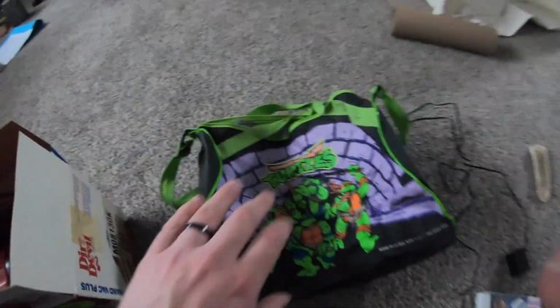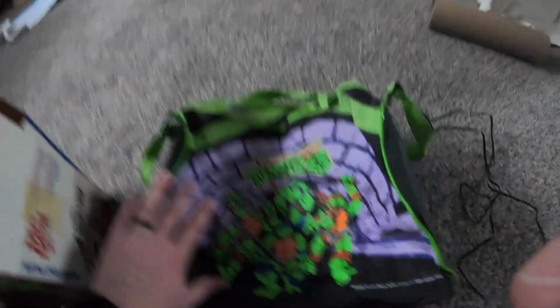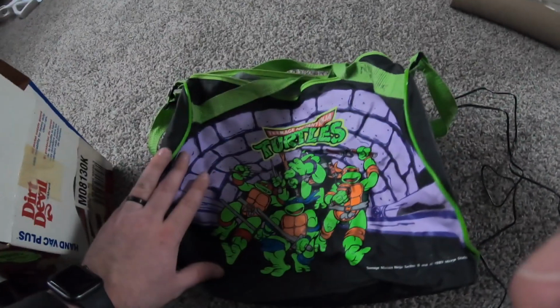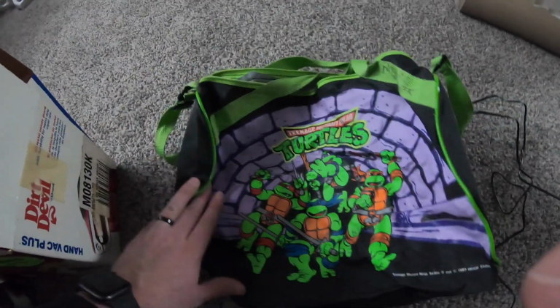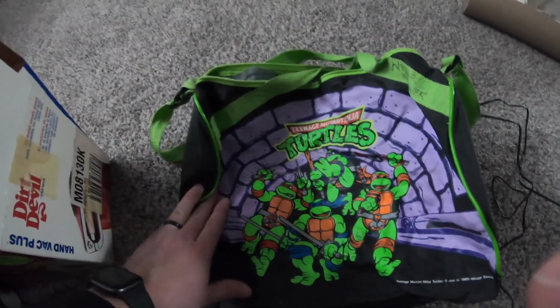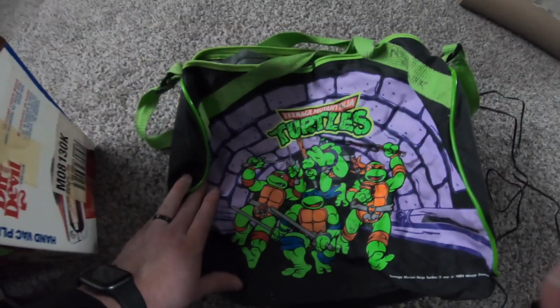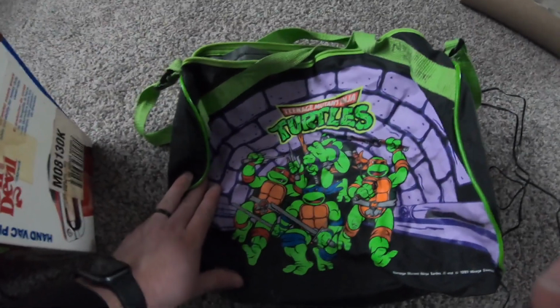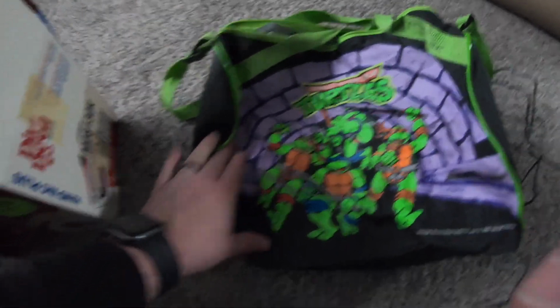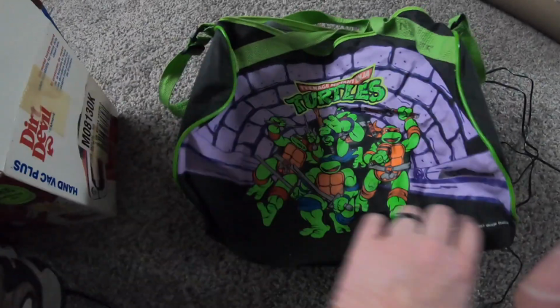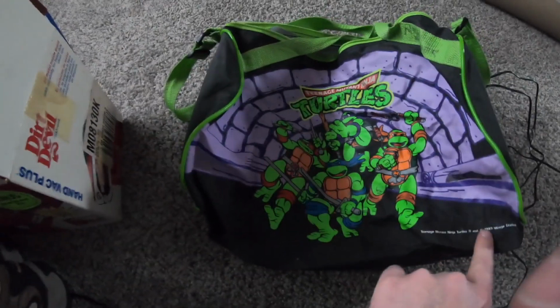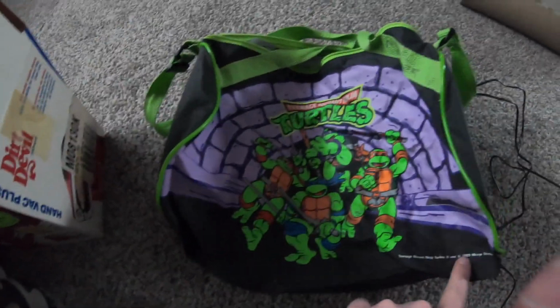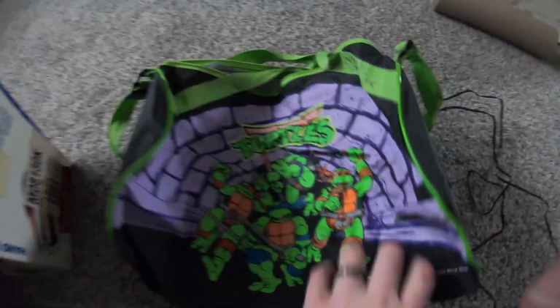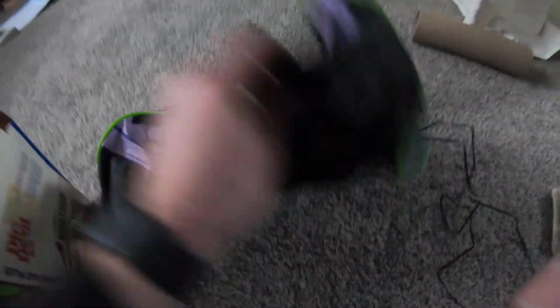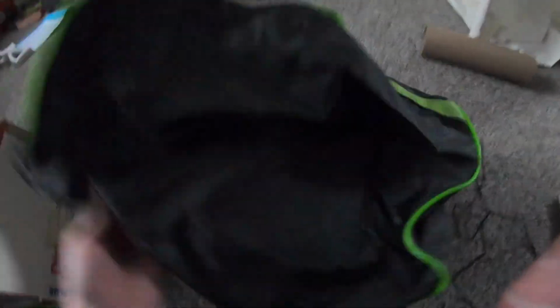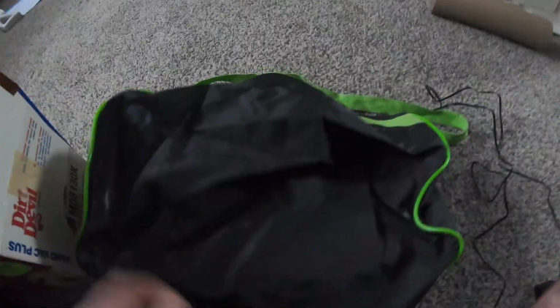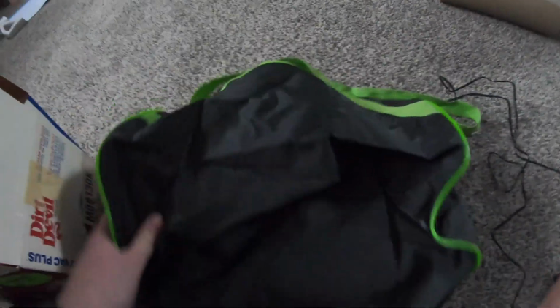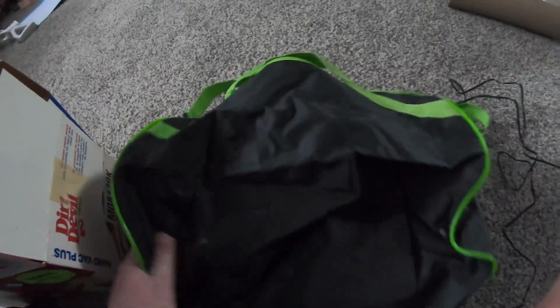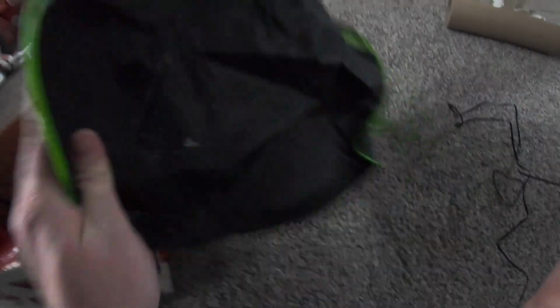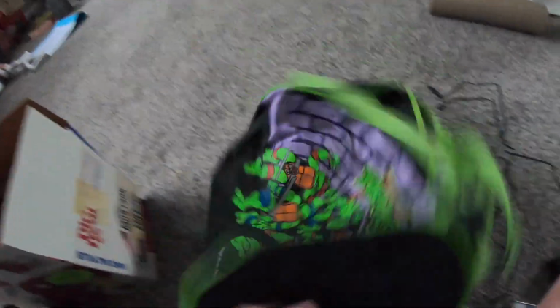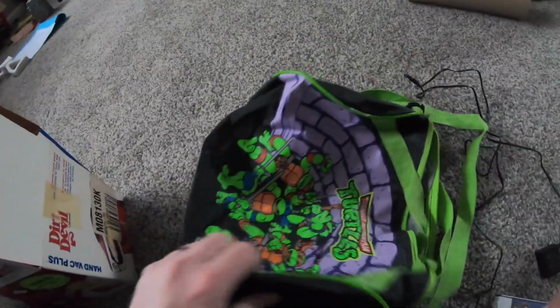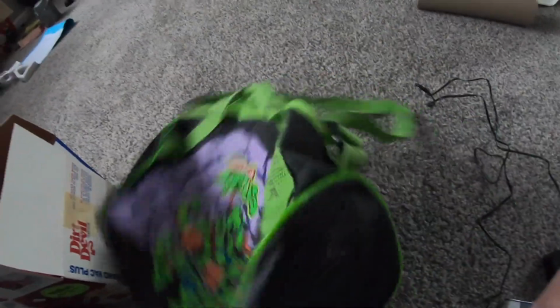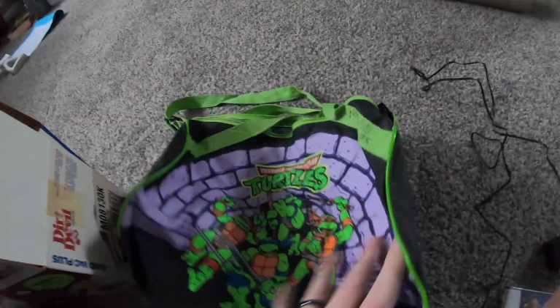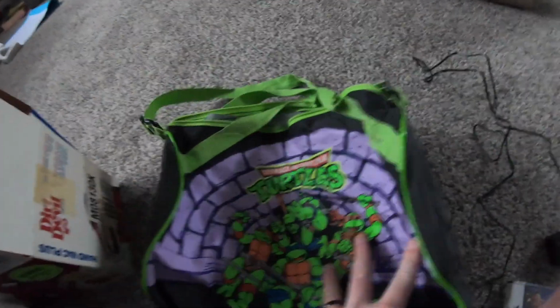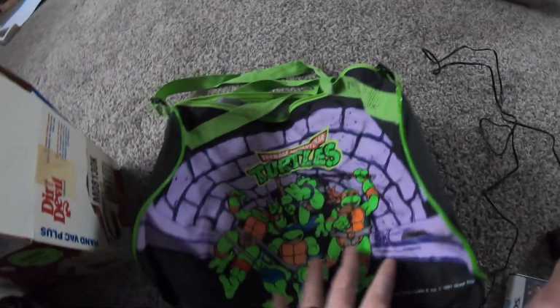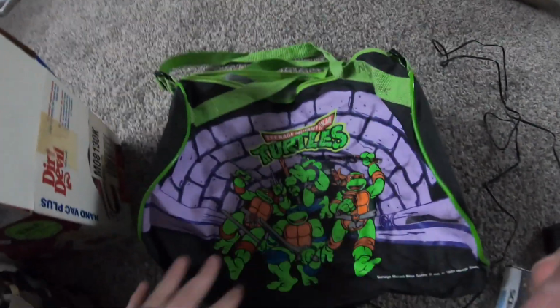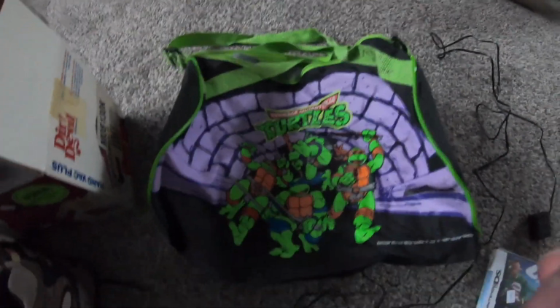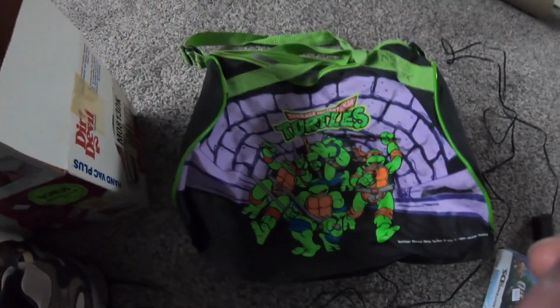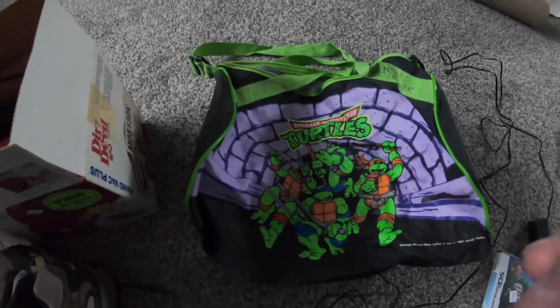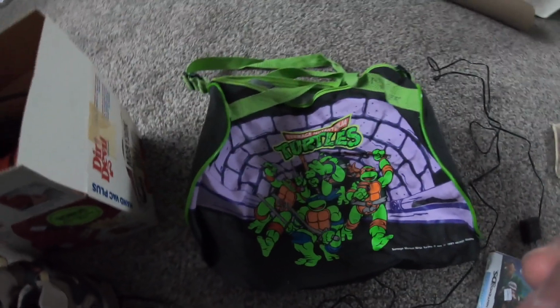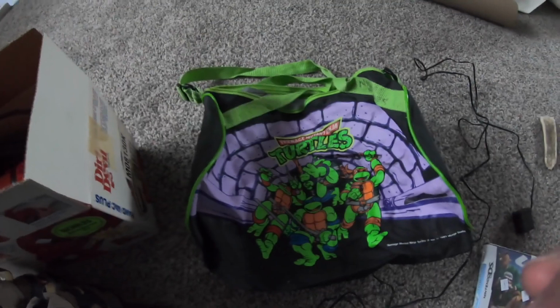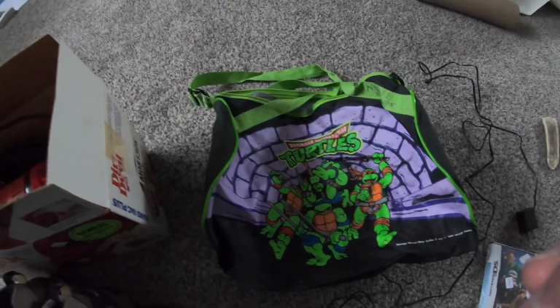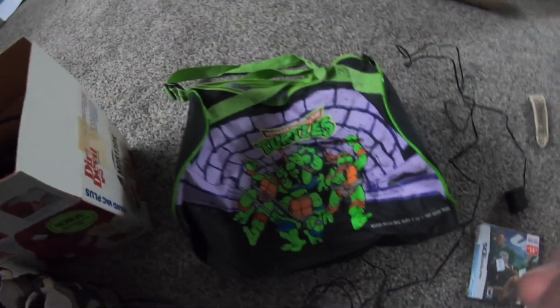If you follow me on Instagram, you know that I'm a huge turtle fanatic. This looks like it's 1989 — it looks like it's truly vintage. So I might put this in the collection or just let my son use it; he'll really enjoy that.